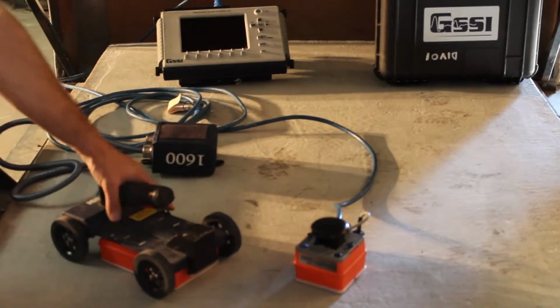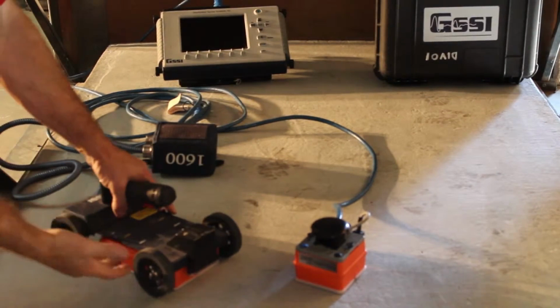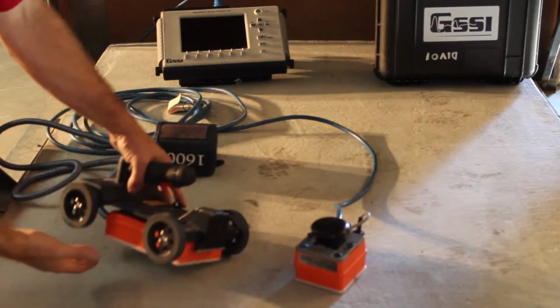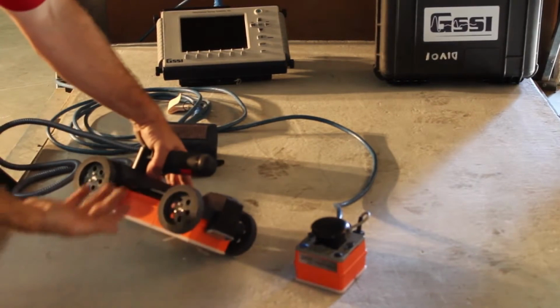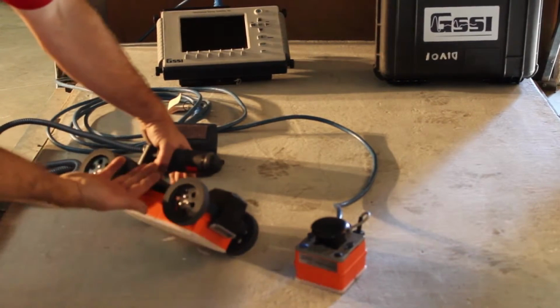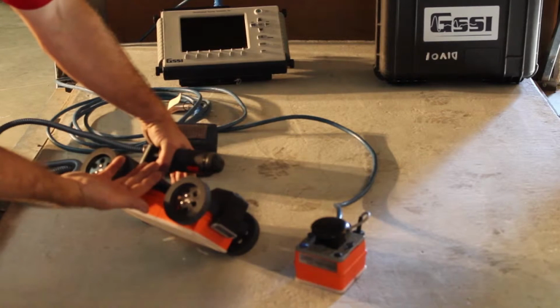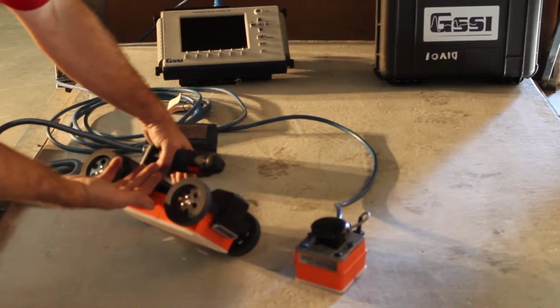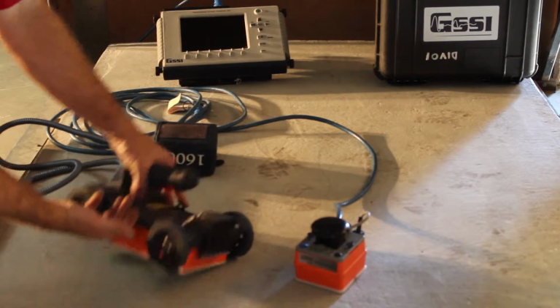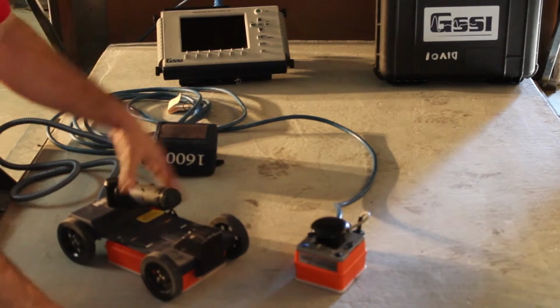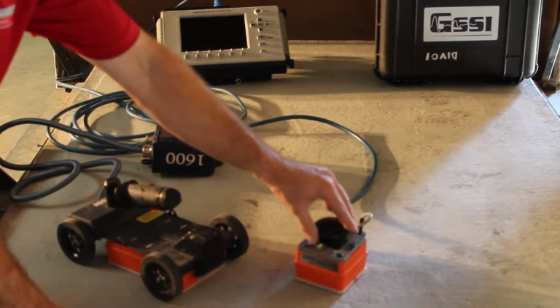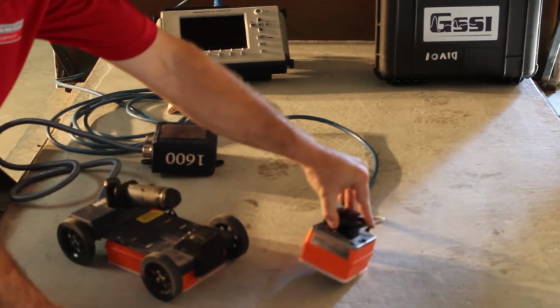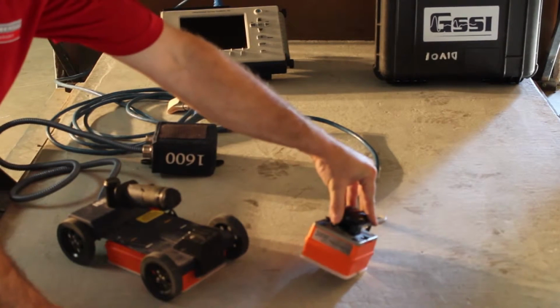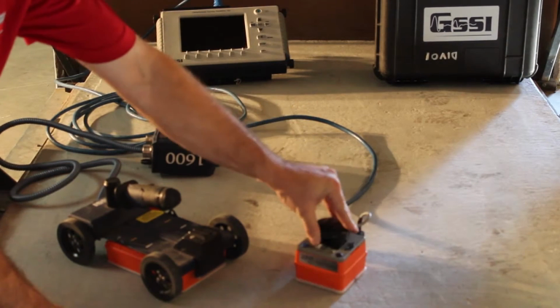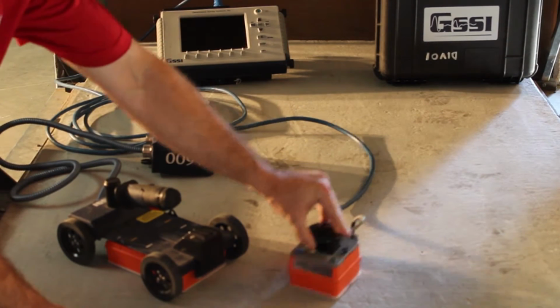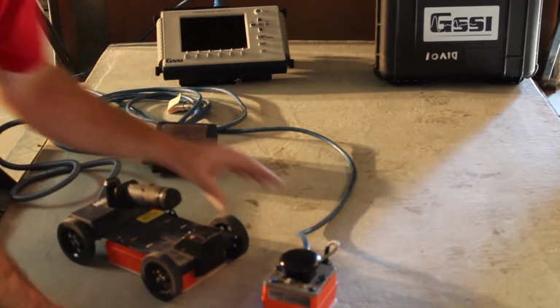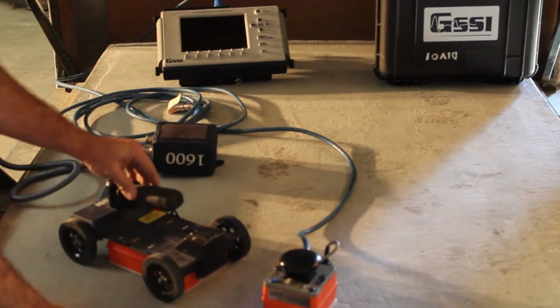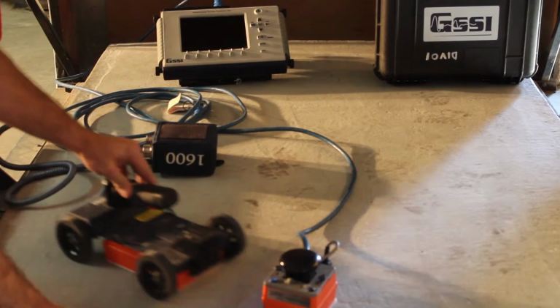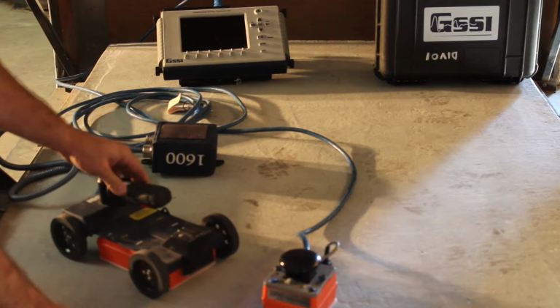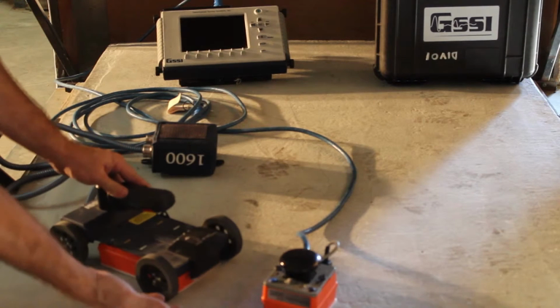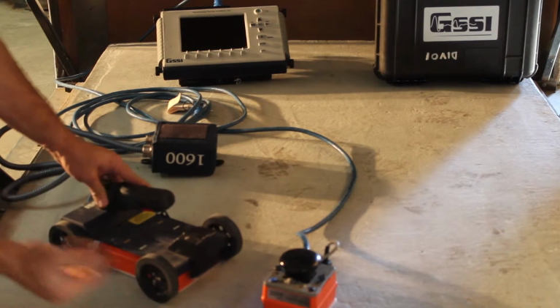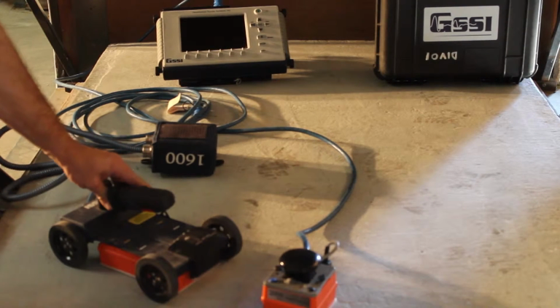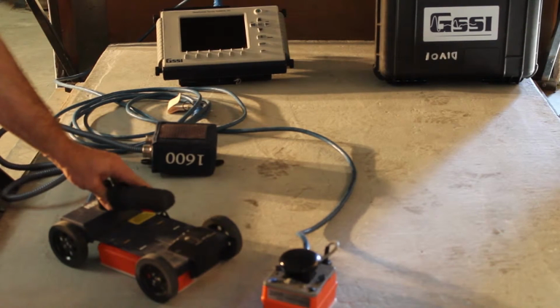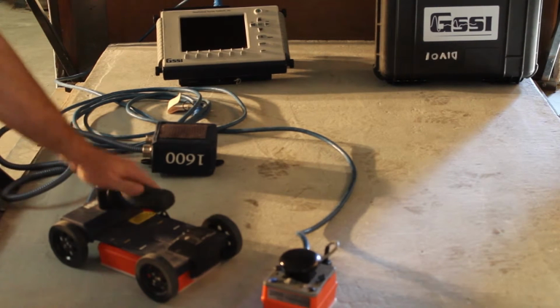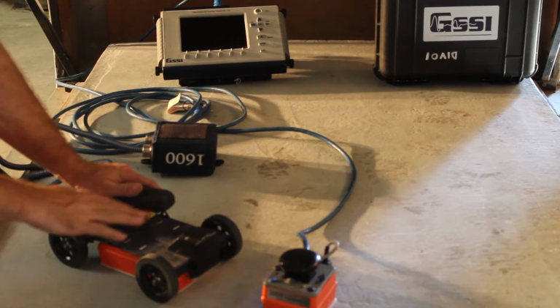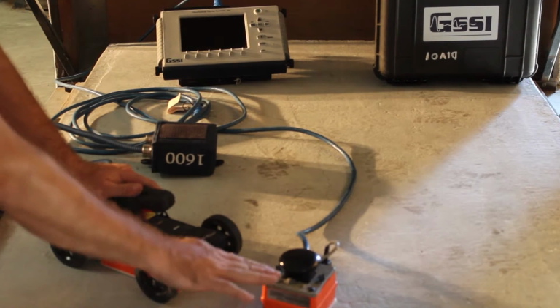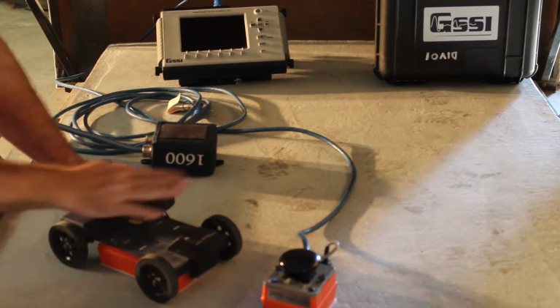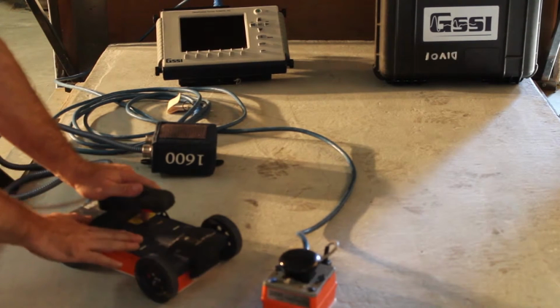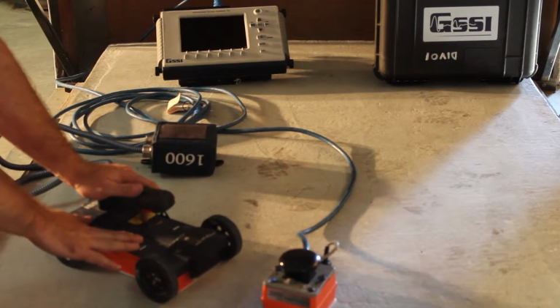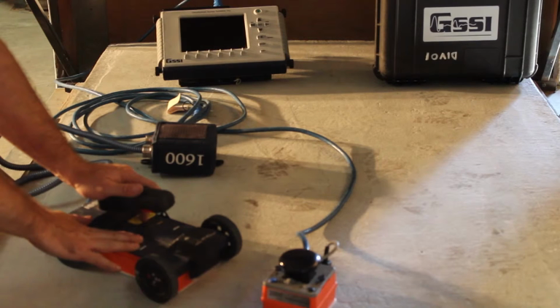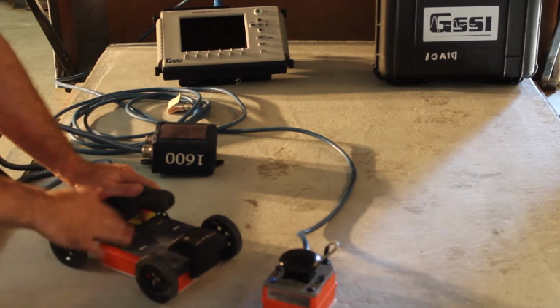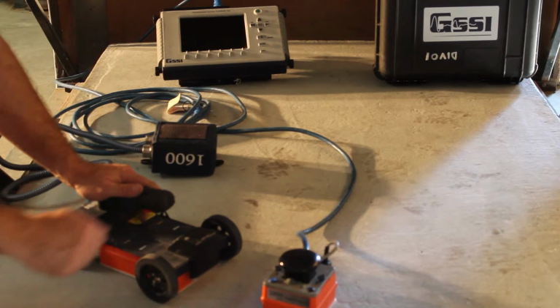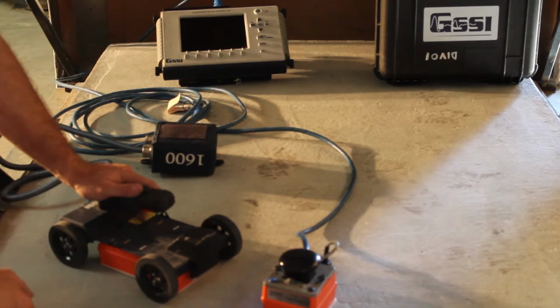Here we have a better view of both the 1600 megahertz standard antenna and the 2000 megahertz POM antenna. It's easier to see their size differences when you're a little closer up. For more about what the 2000 megahertz means, watch some of our future videos.